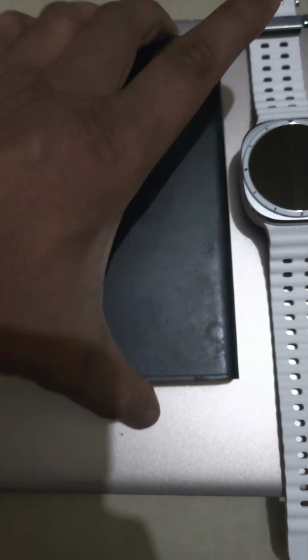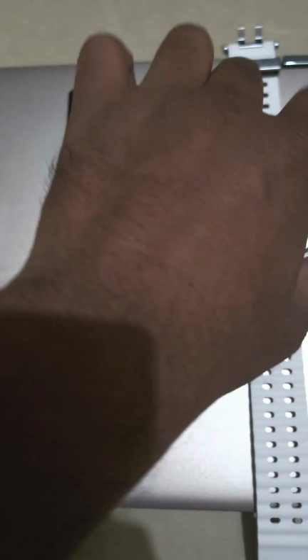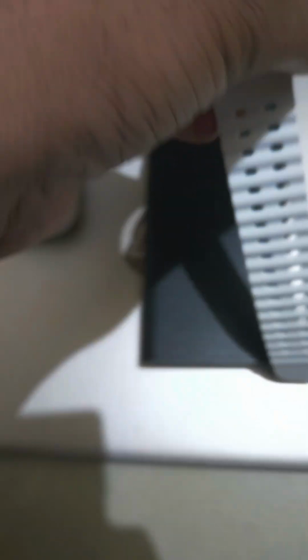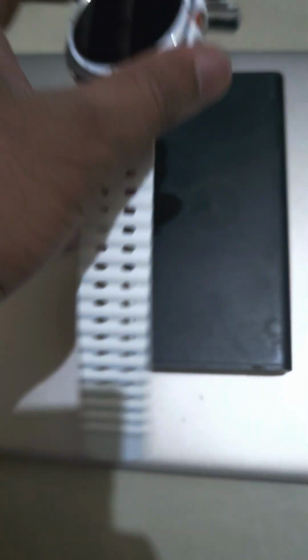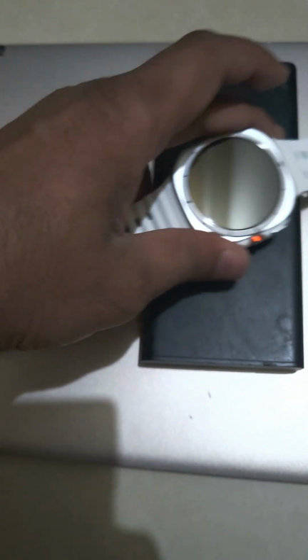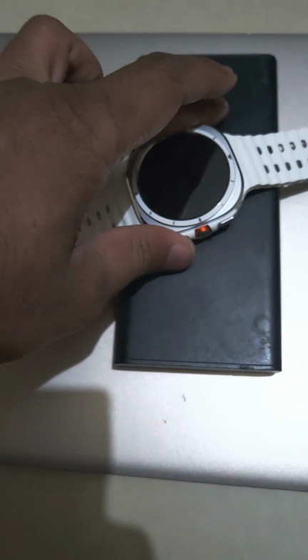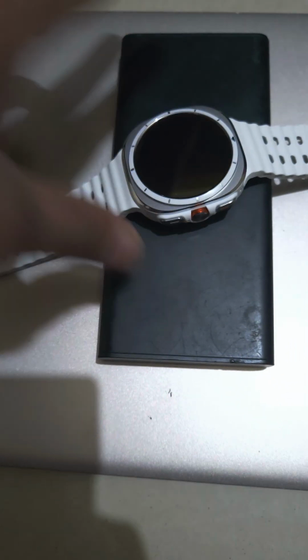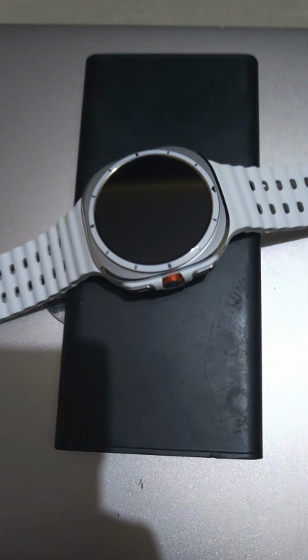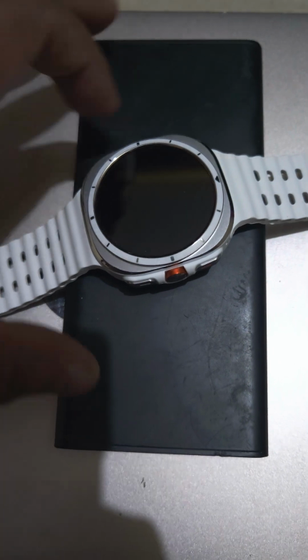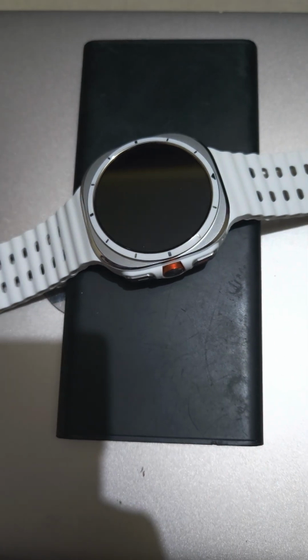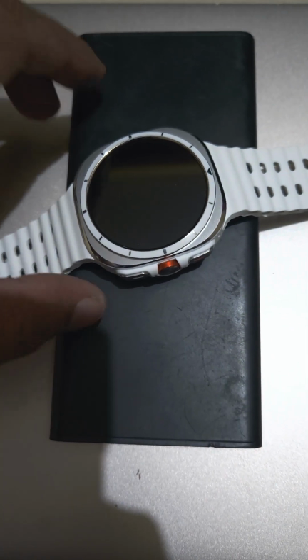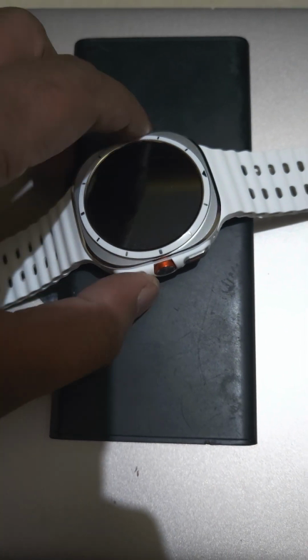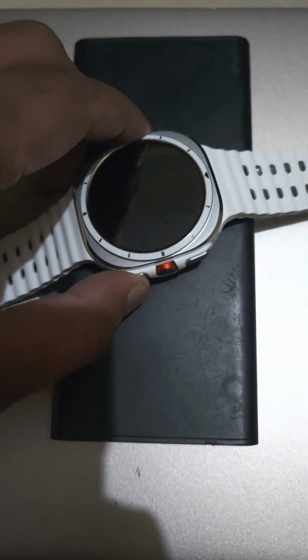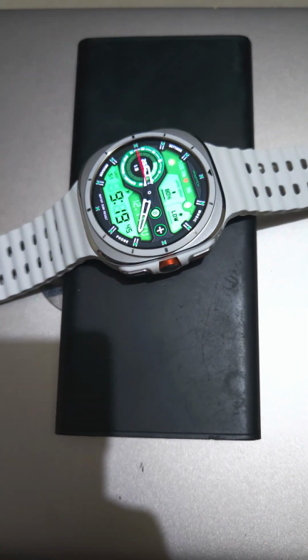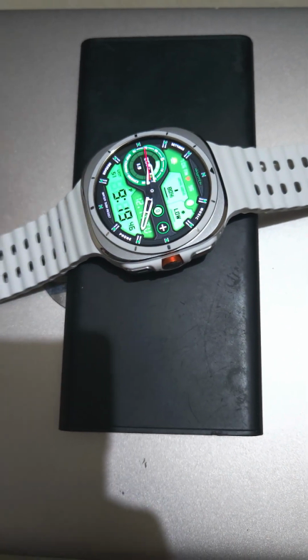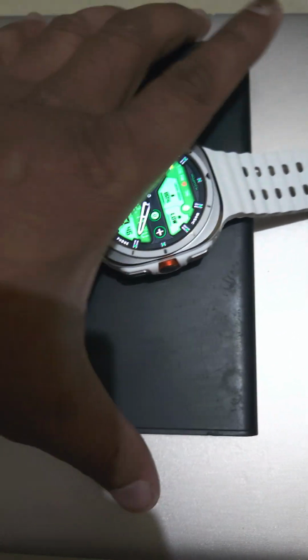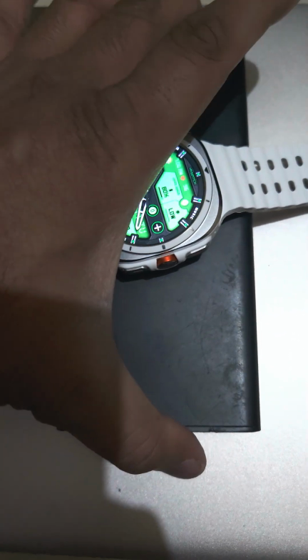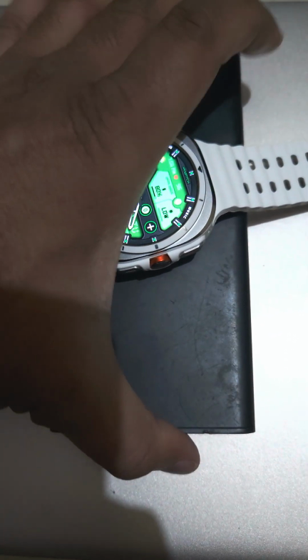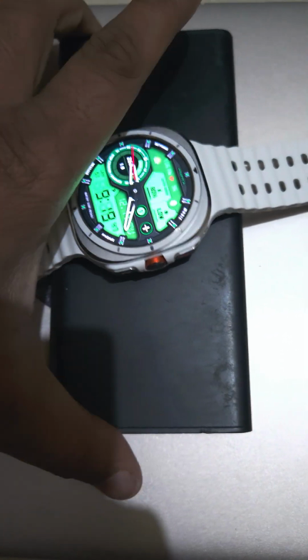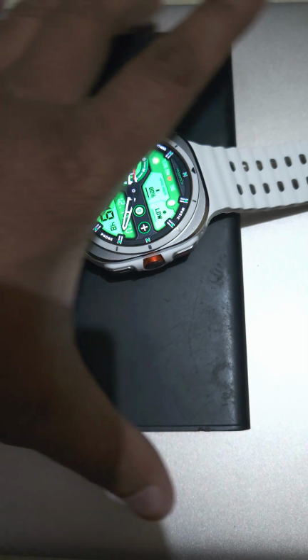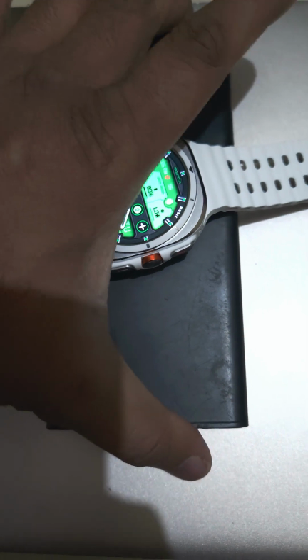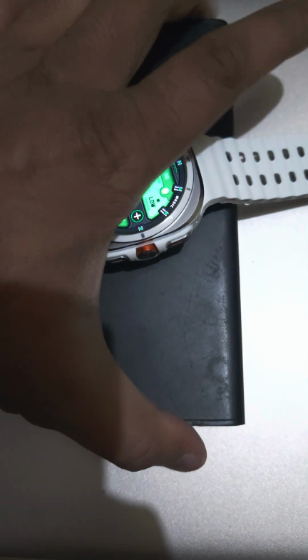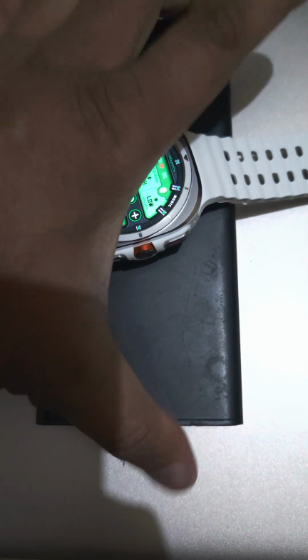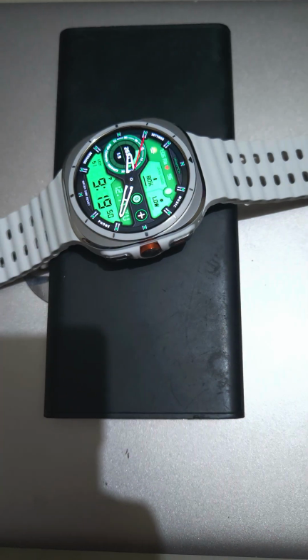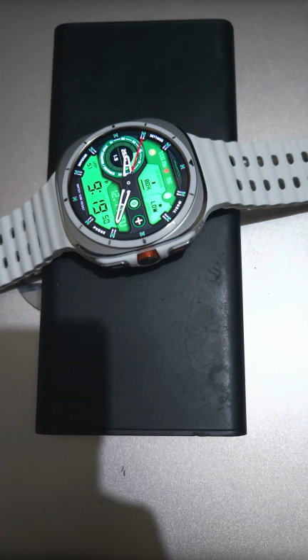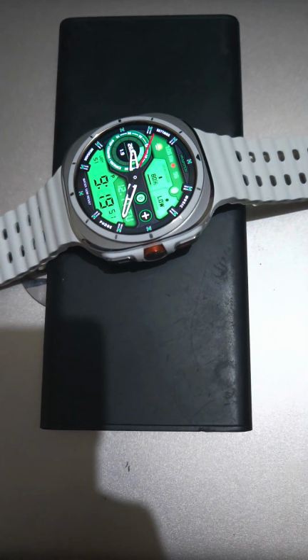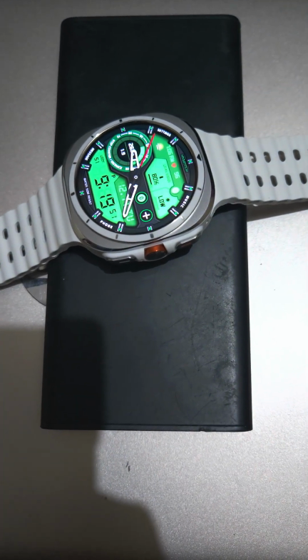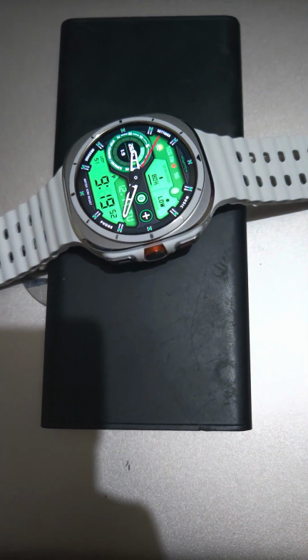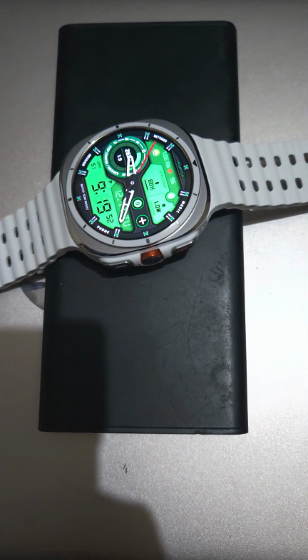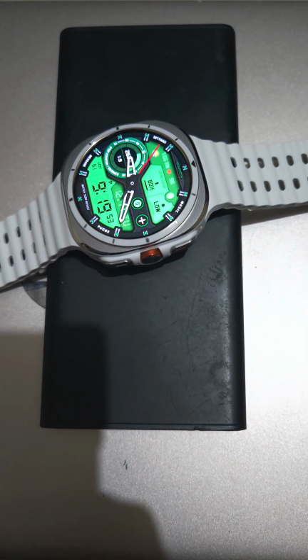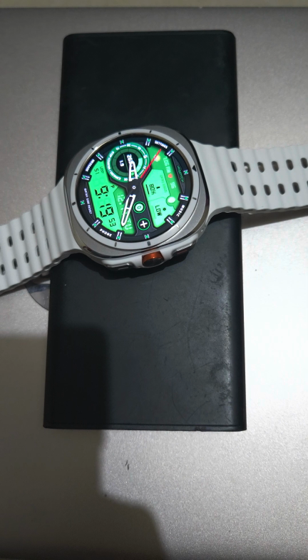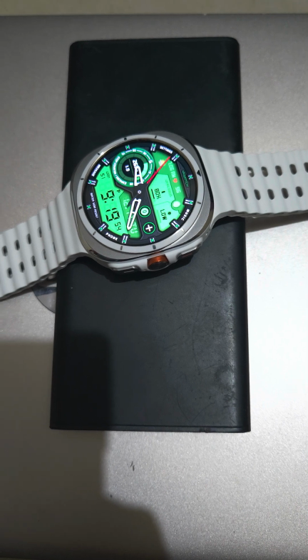Now, the moment of truth — does it charge the Galaxy Watch? As you can see, I've placed it on the charger and it doesn't charge. Let's try again — and as you can see, it still doesn't charge.